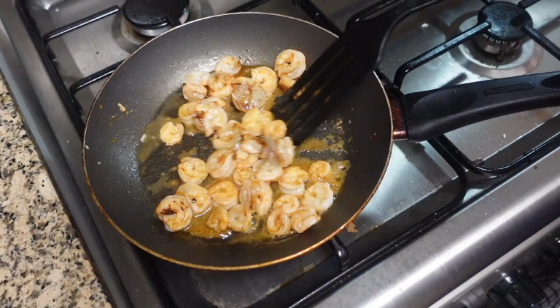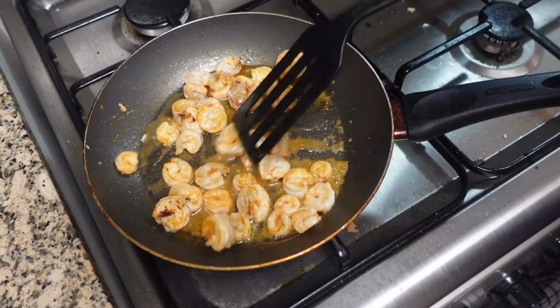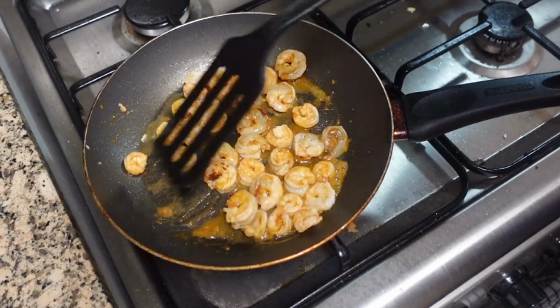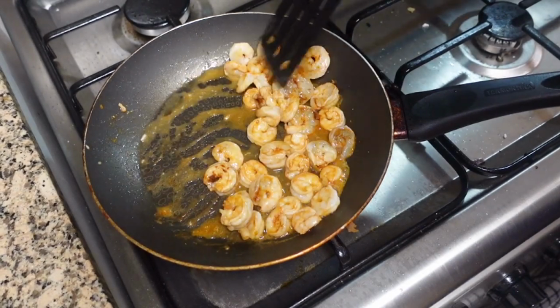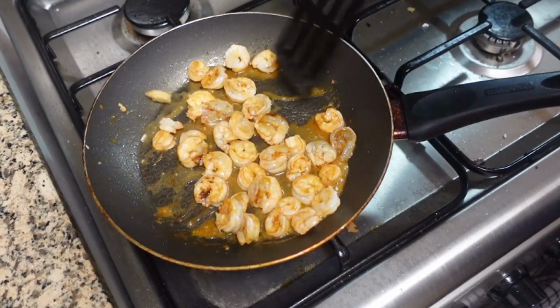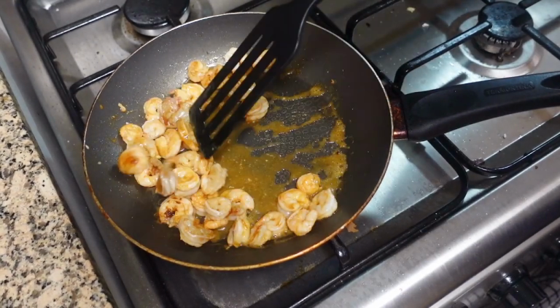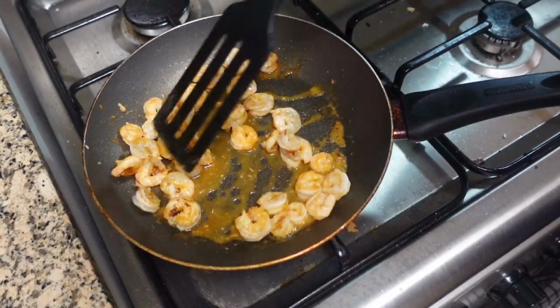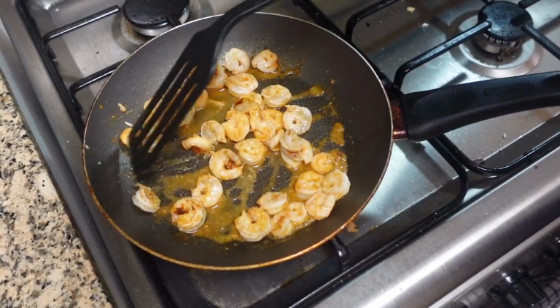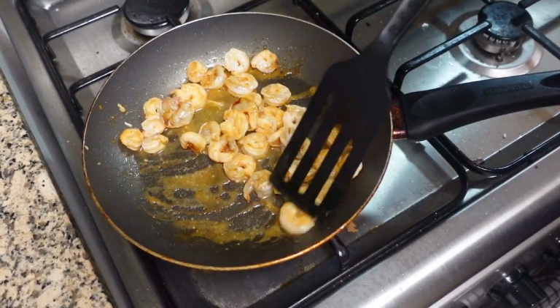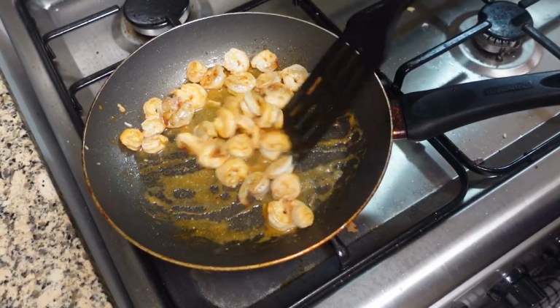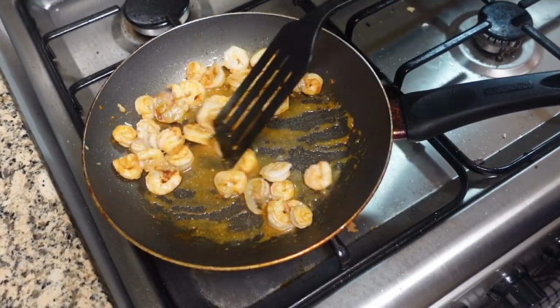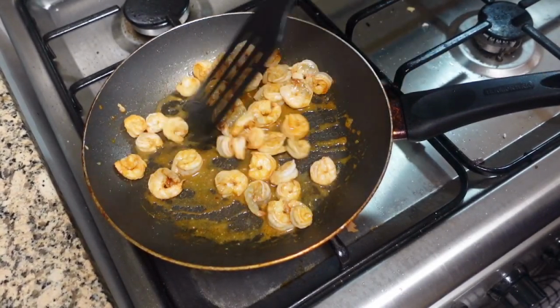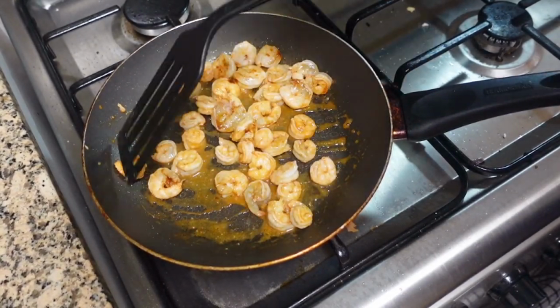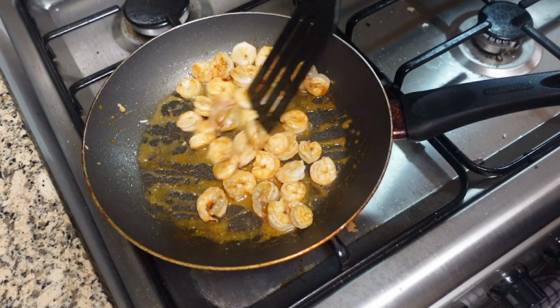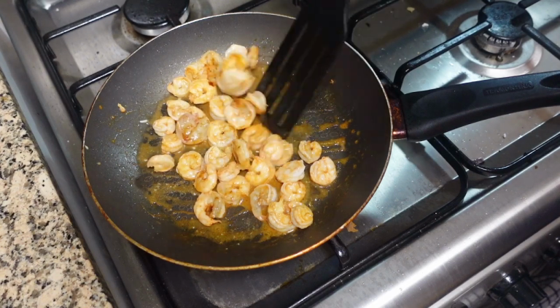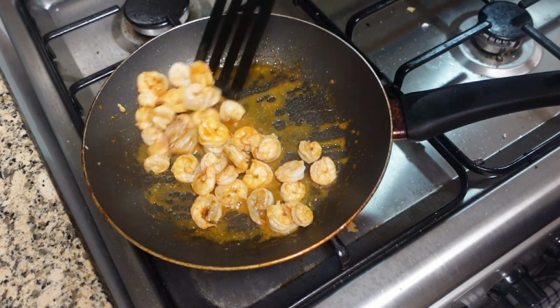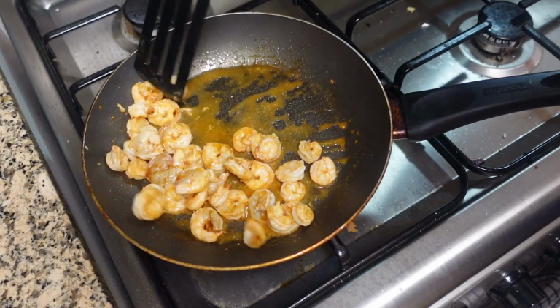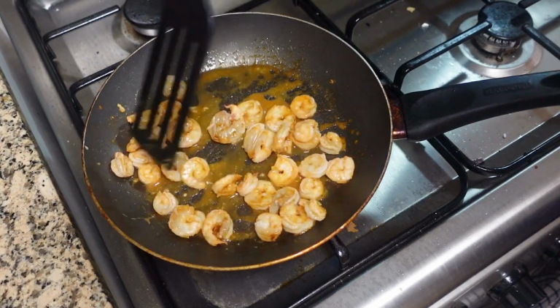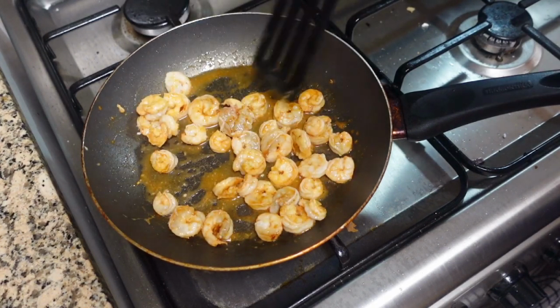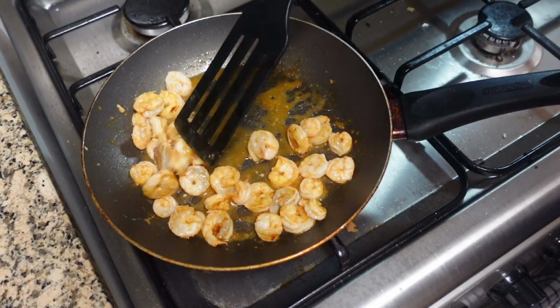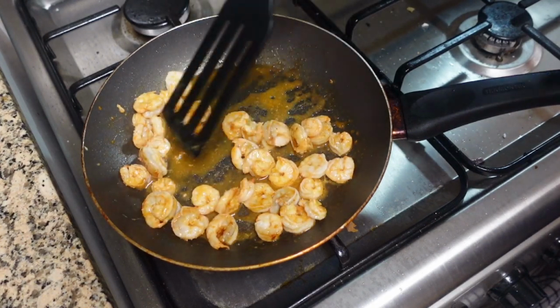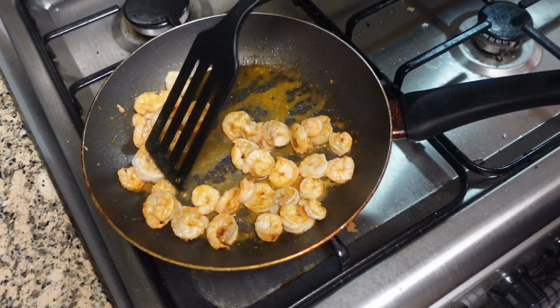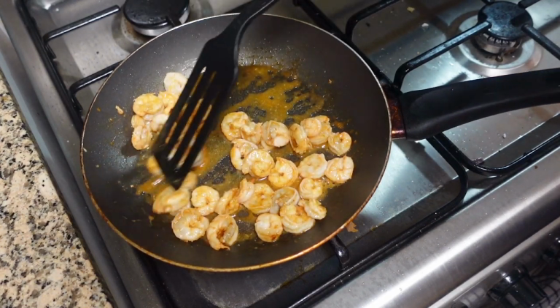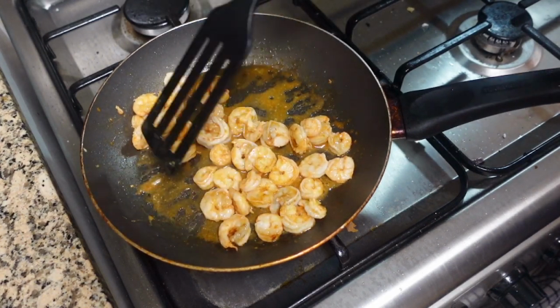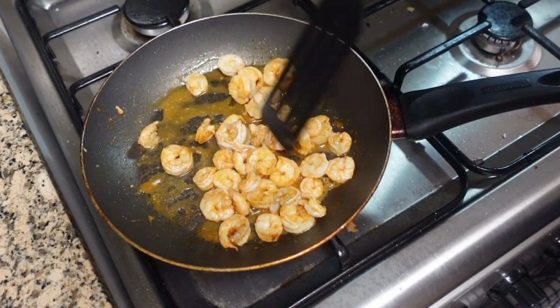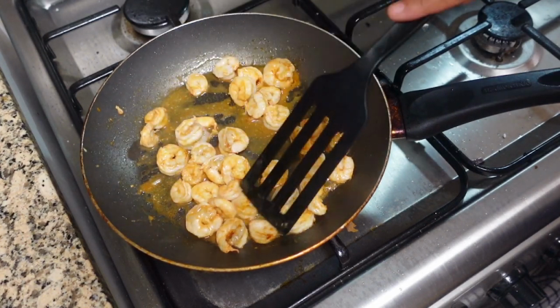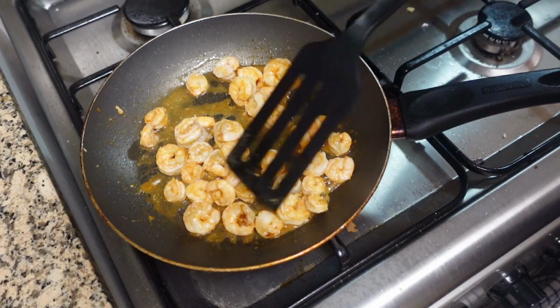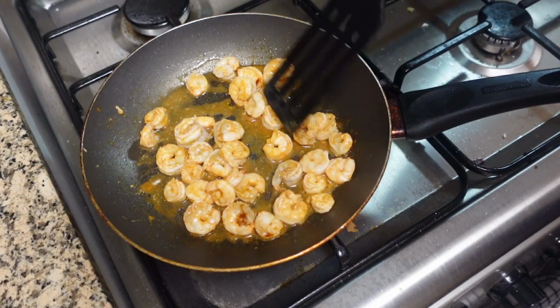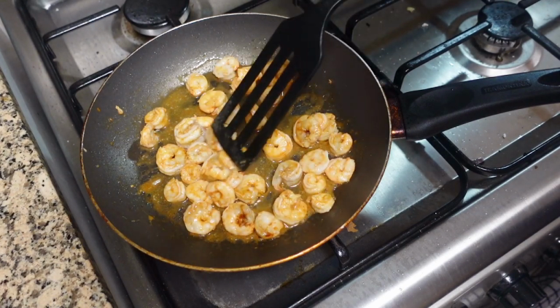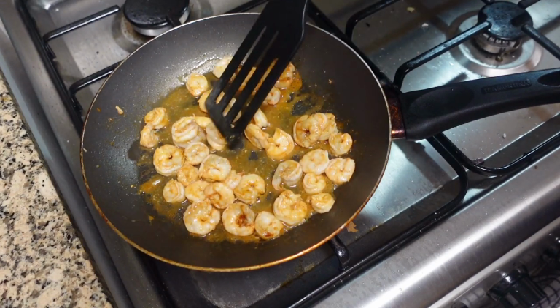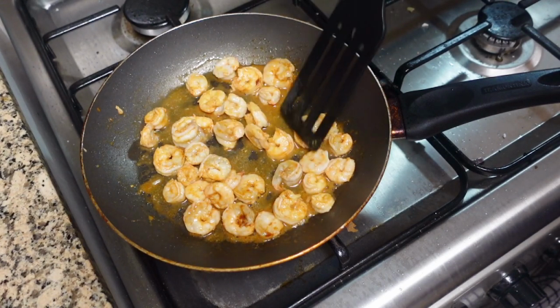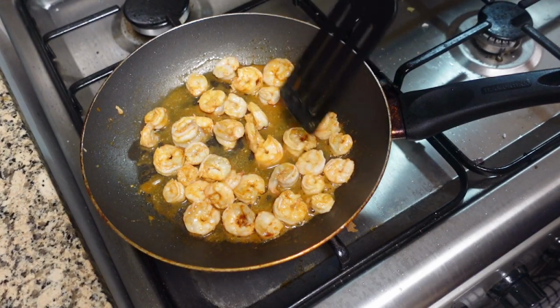We're just gonna cook the shrimp. It's kind of small ones, but it's okay. Still shrimp, it's still shrimp.